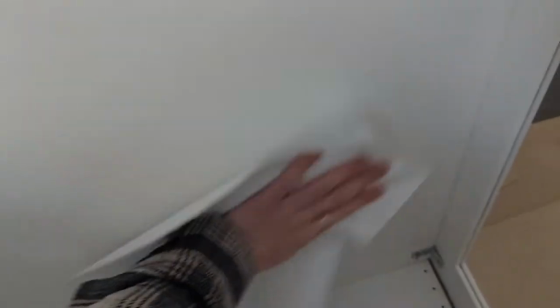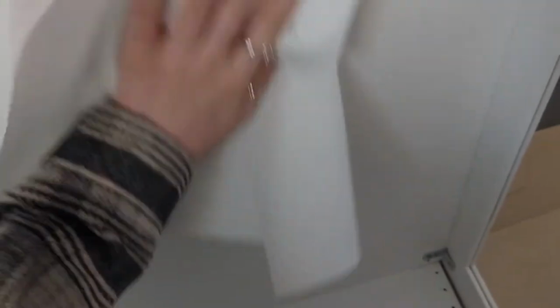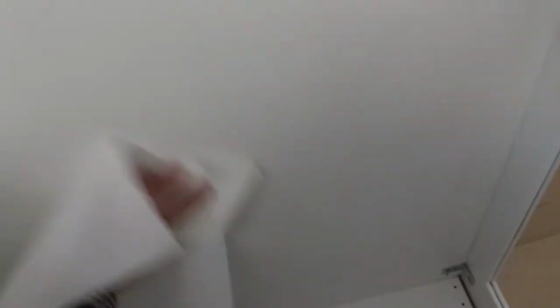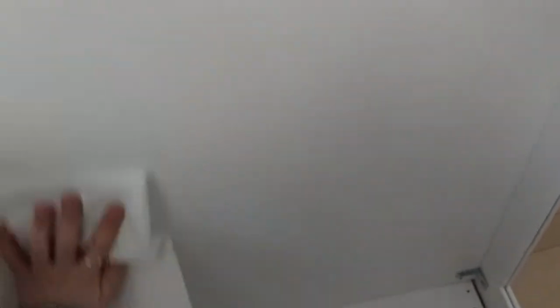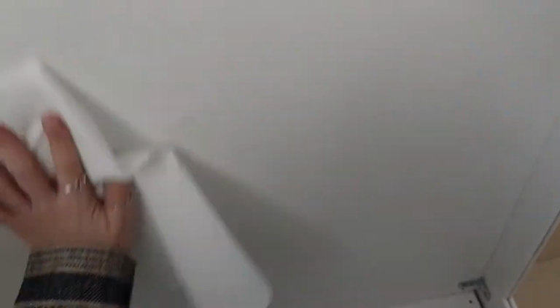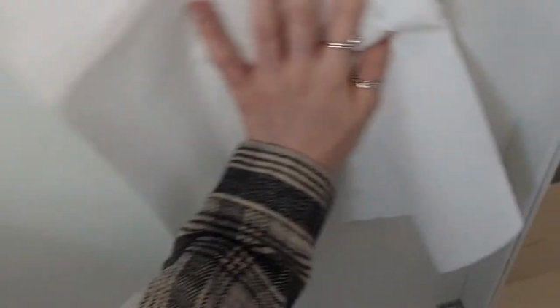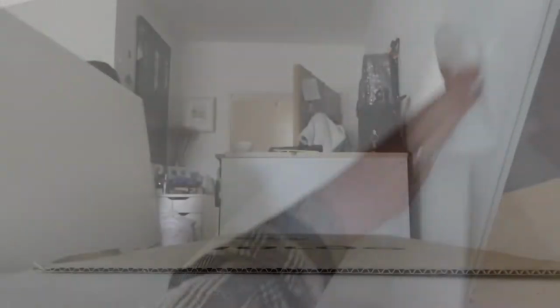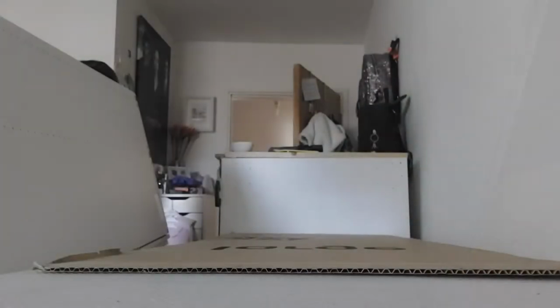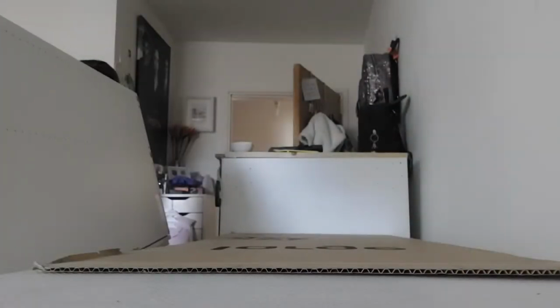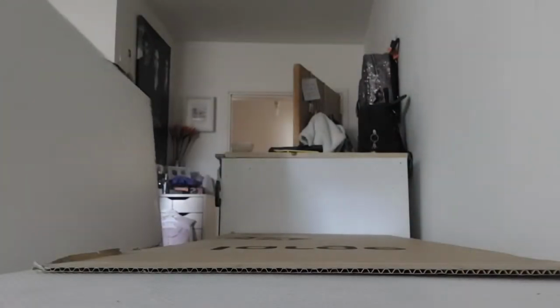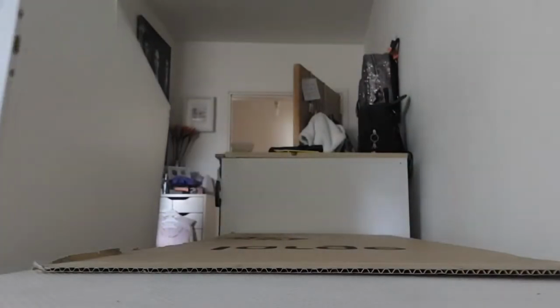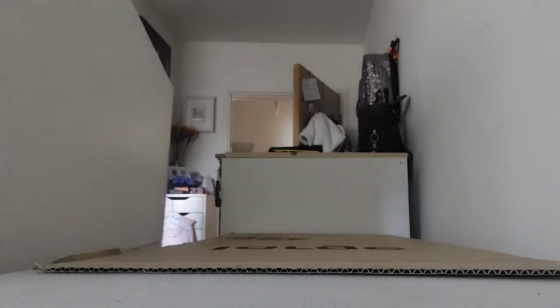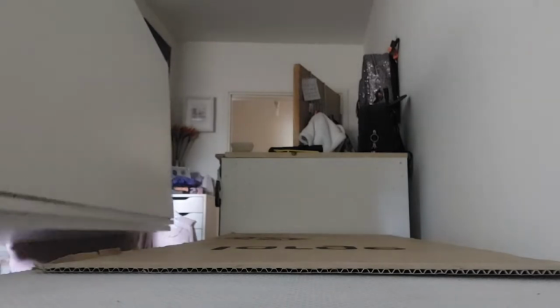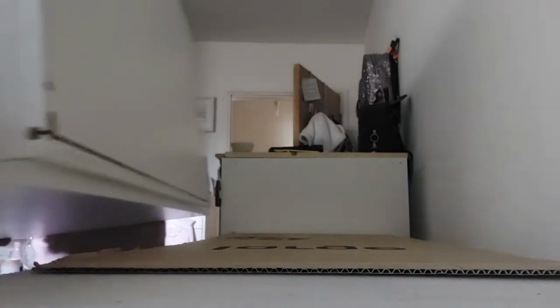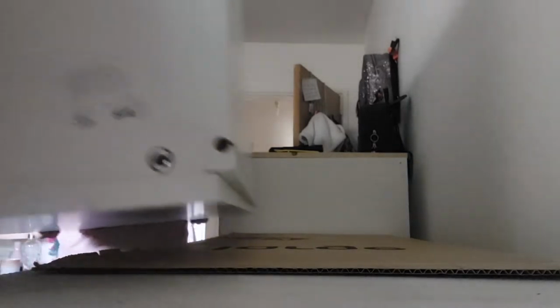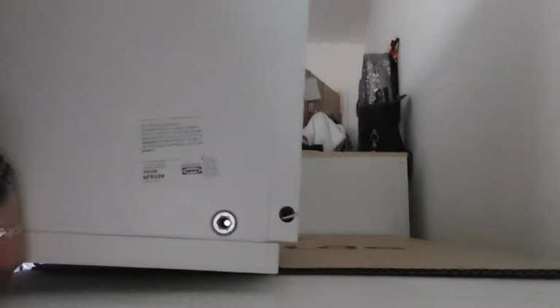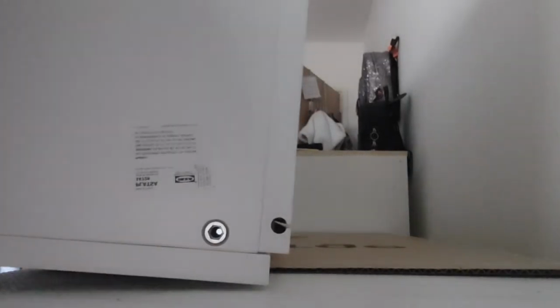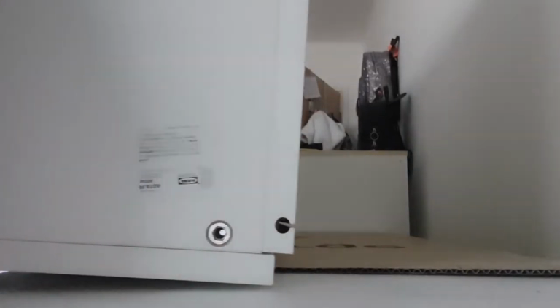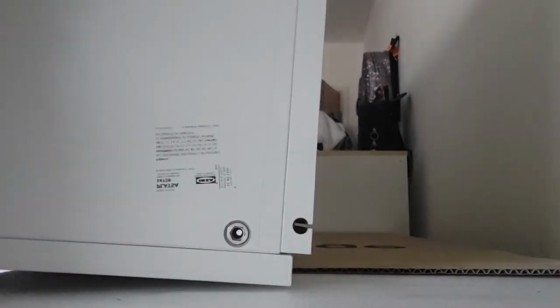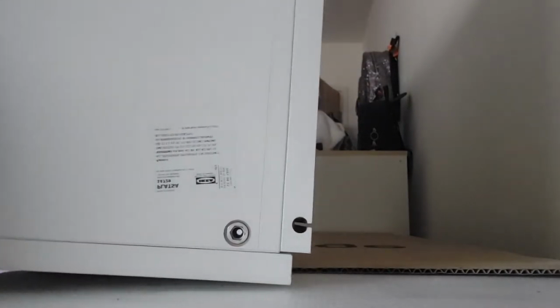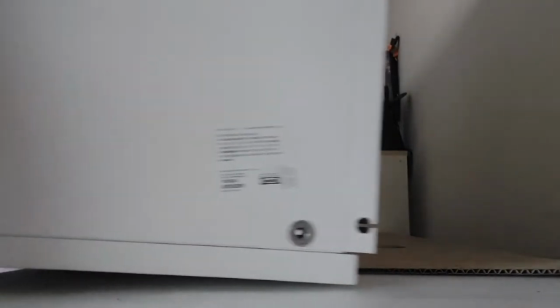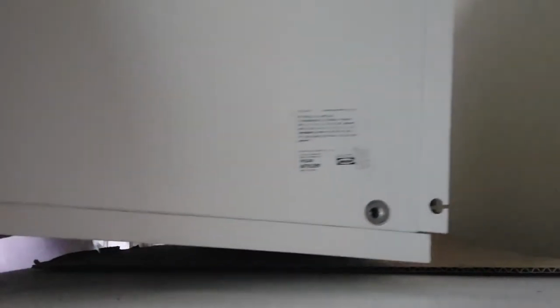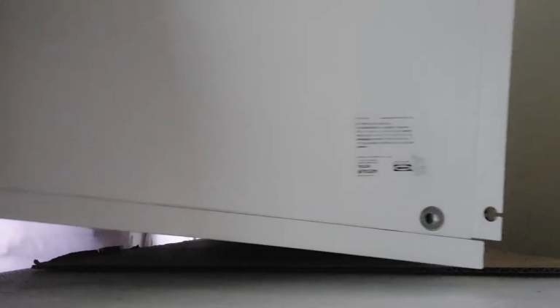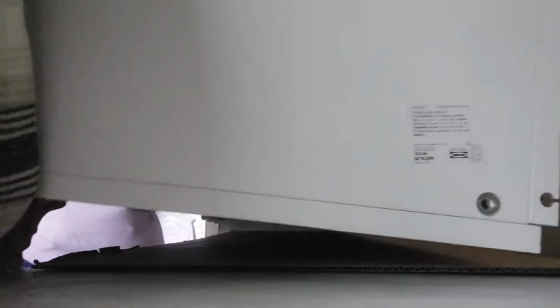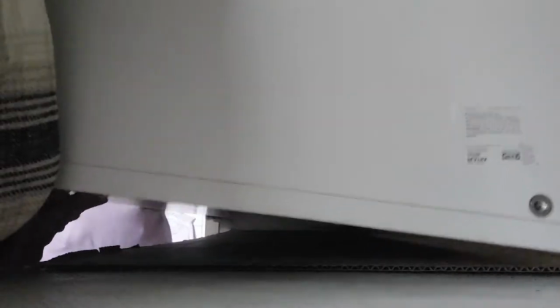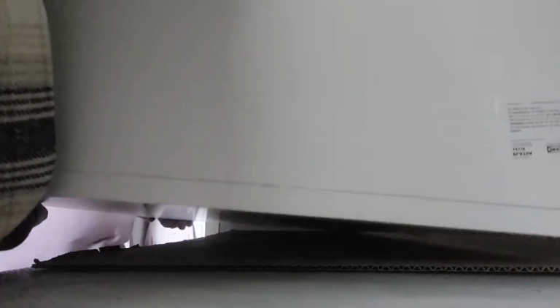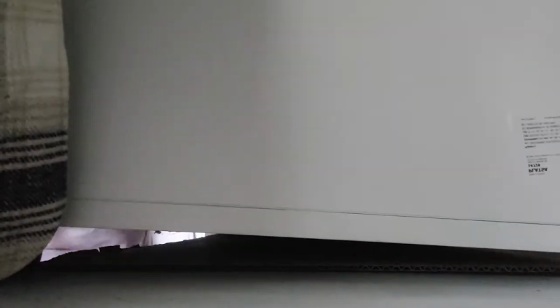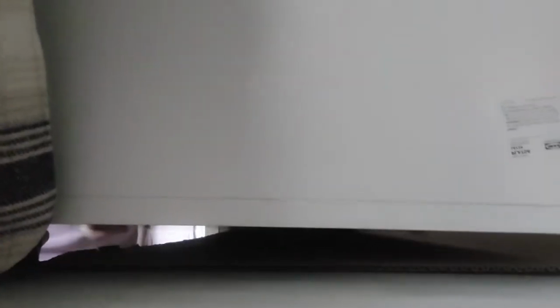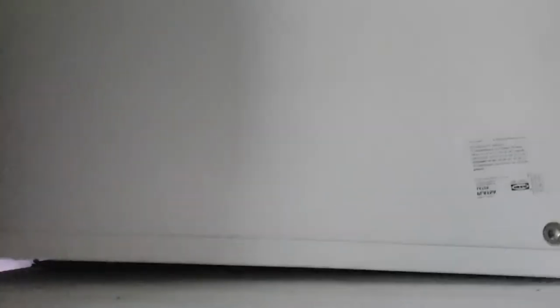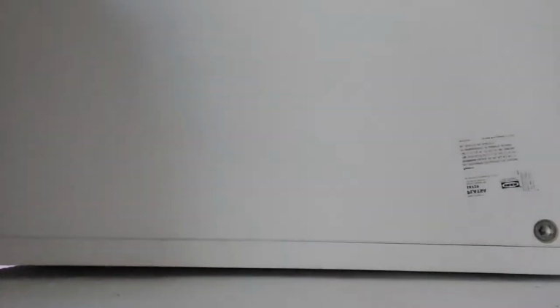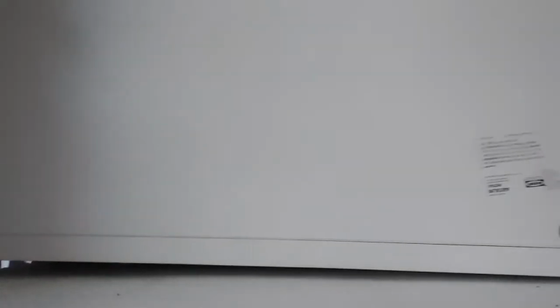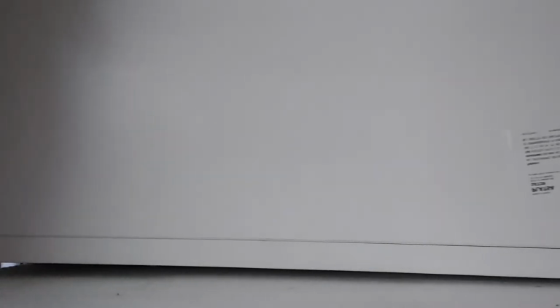It was now time to set the cage up. I started off by disinfecting everything with a pet-safe disinfectant, and then we moved it into my room, which was actually the easiest part because it wasn't that heavy. This is just sitting on top of my IKEA chest of drawers.